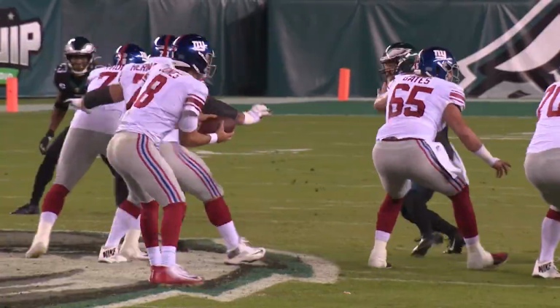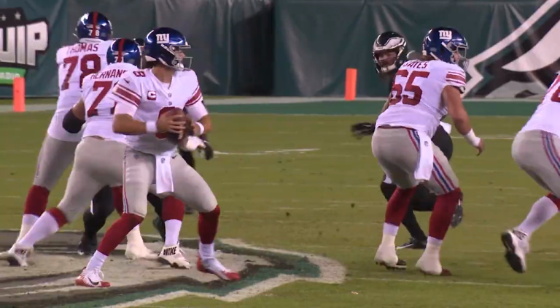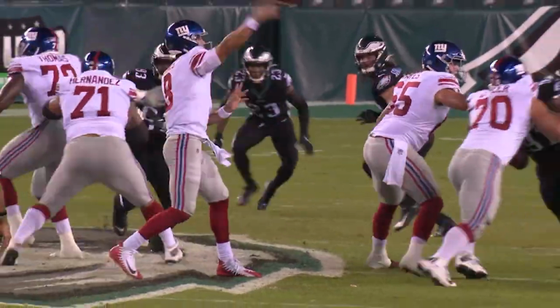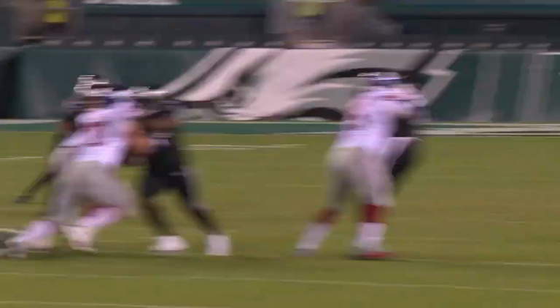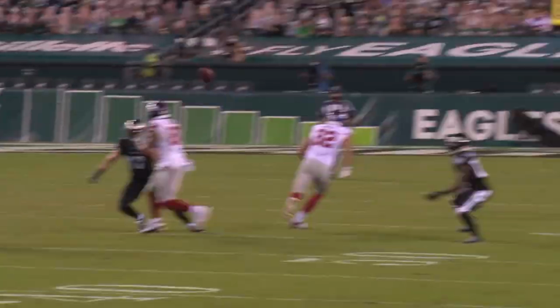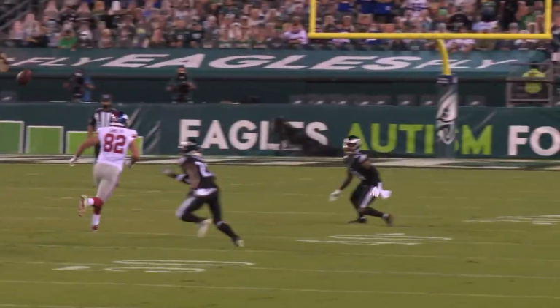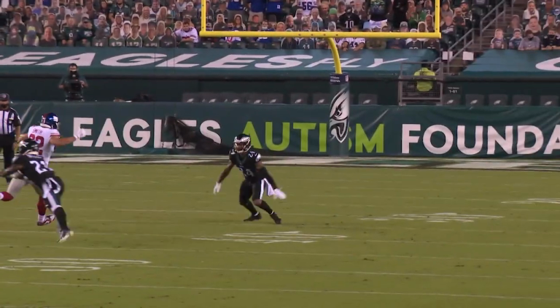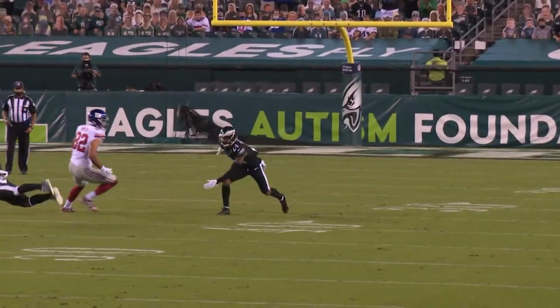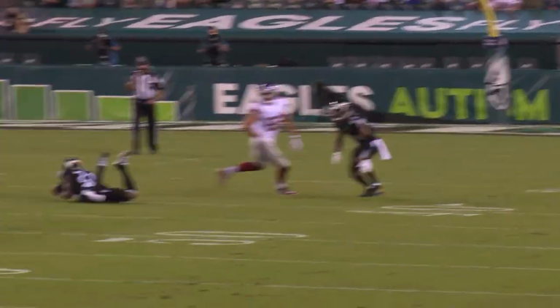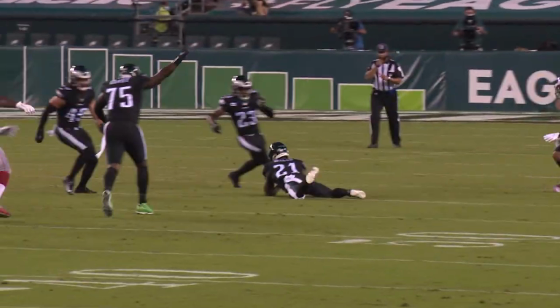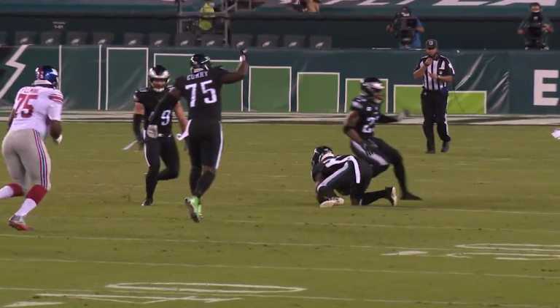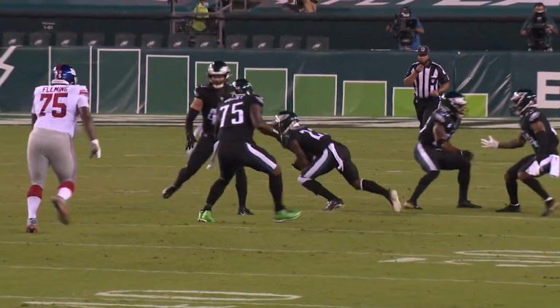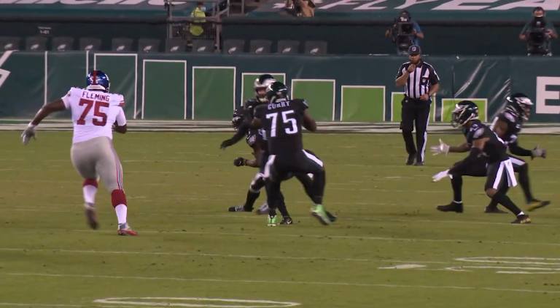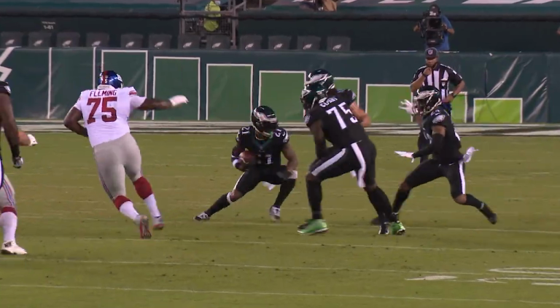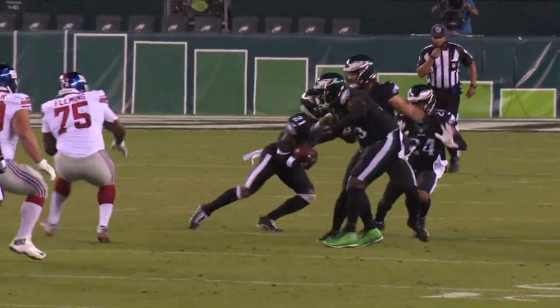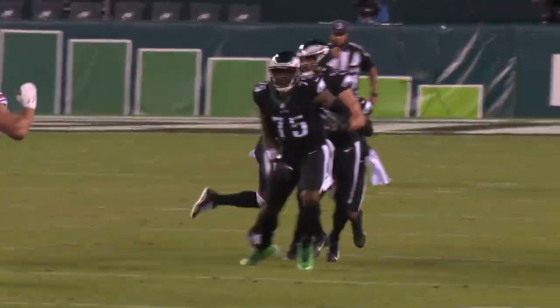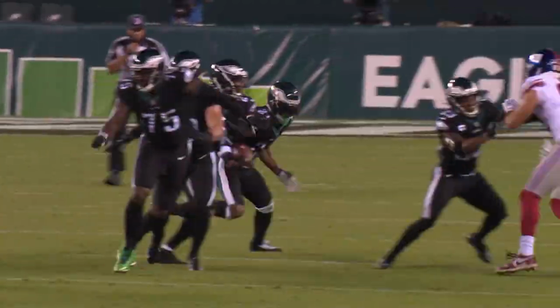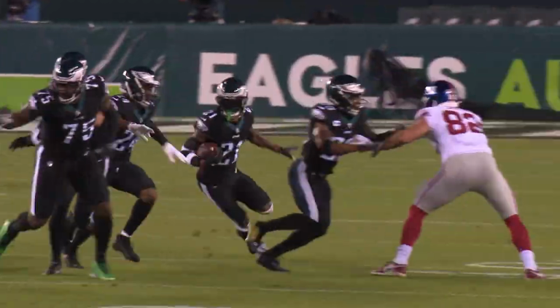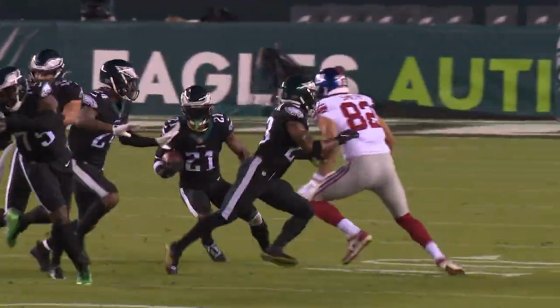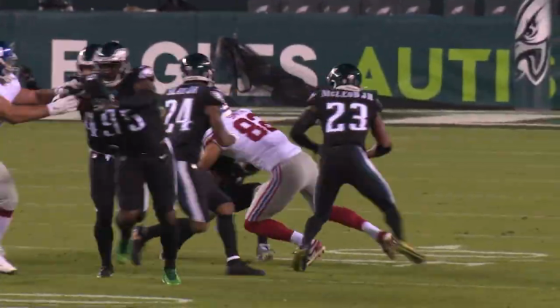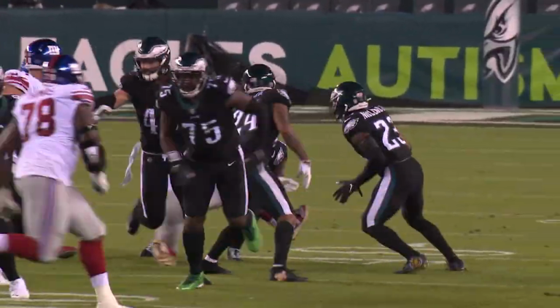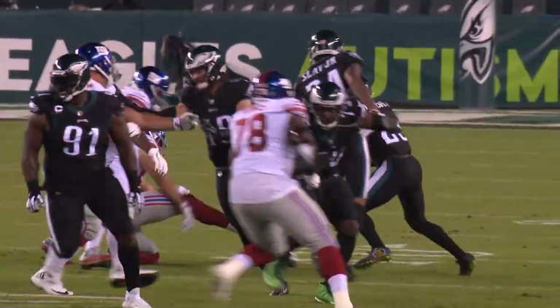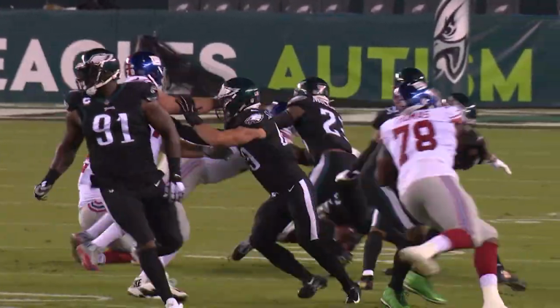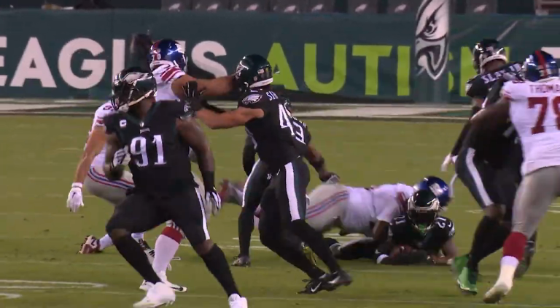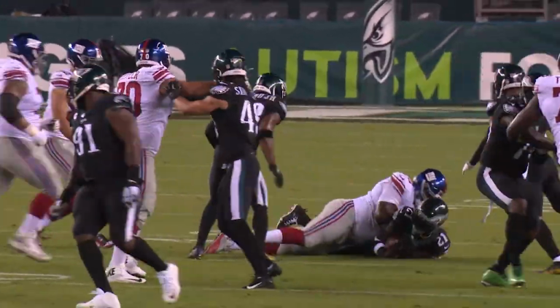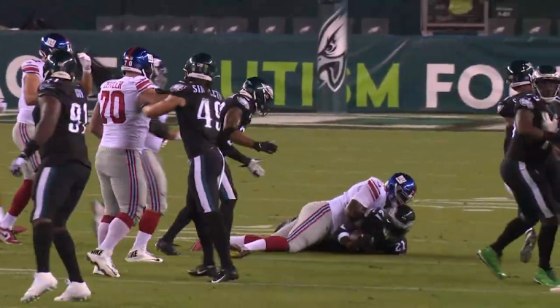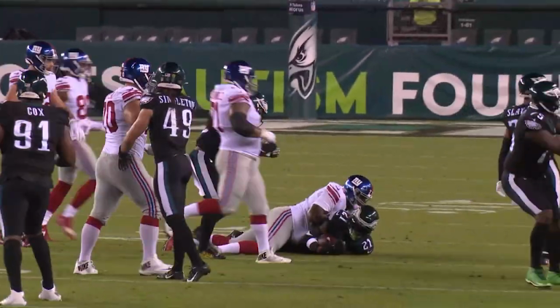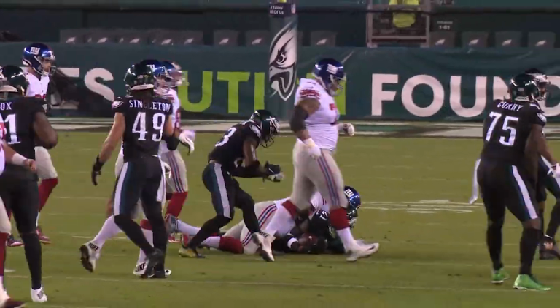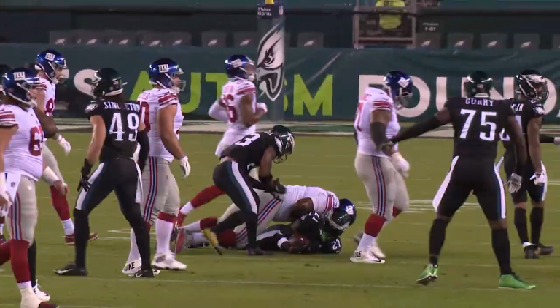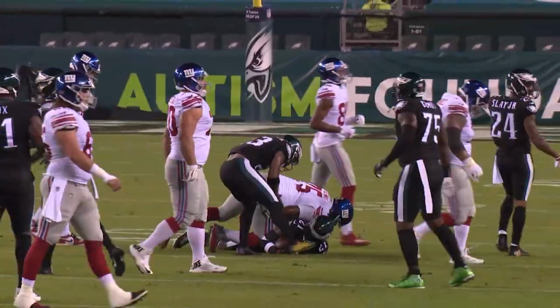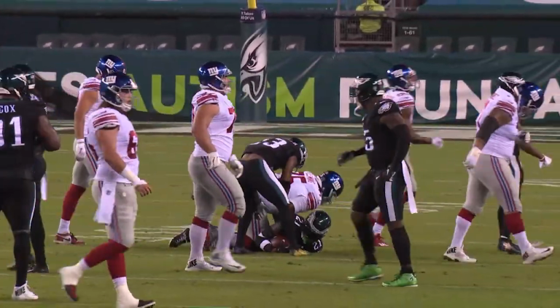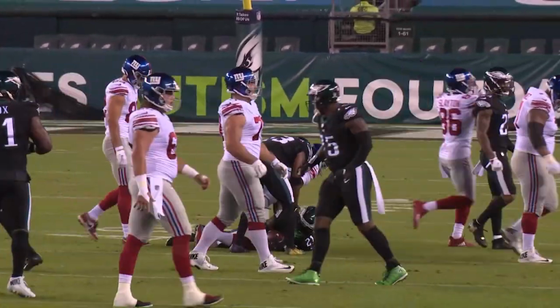Jones takes the snap, throws the slant right. Deflected and intercepted. Picked off by Mills. Mills gets tackled at the 43 yard line.